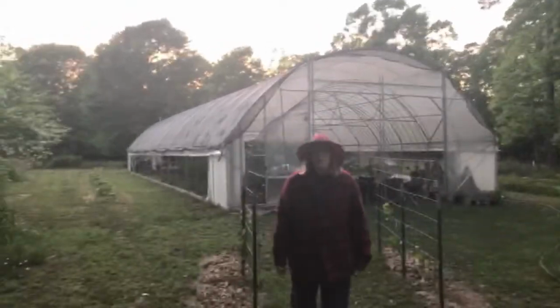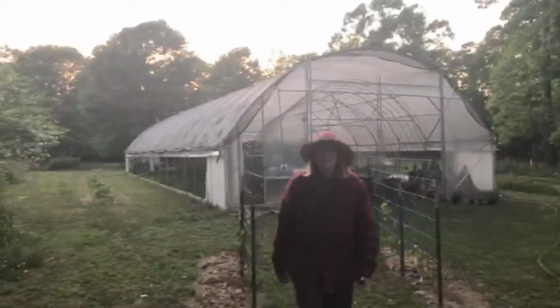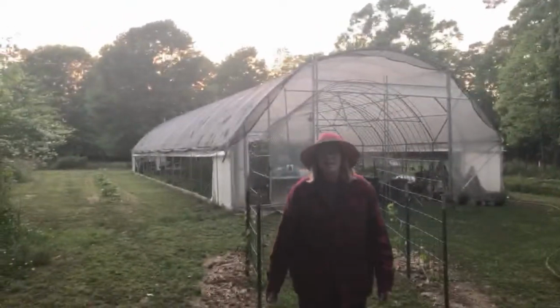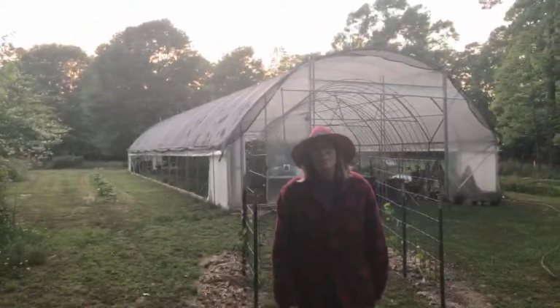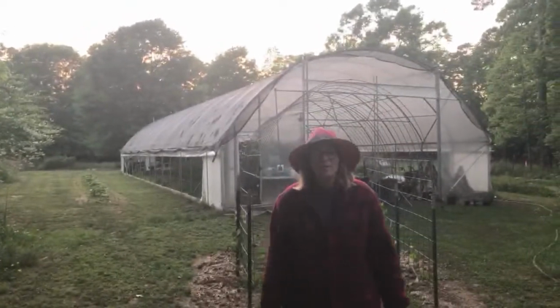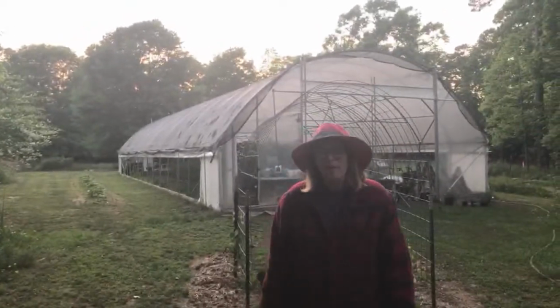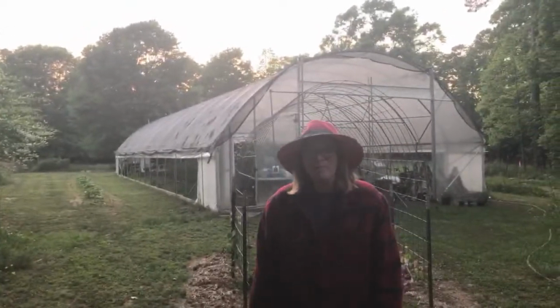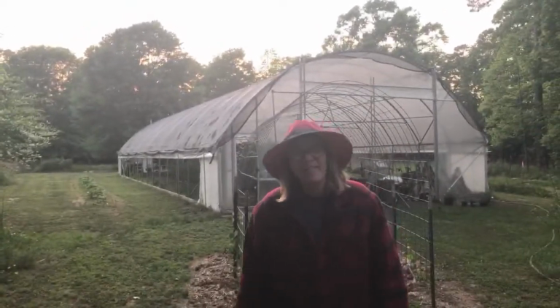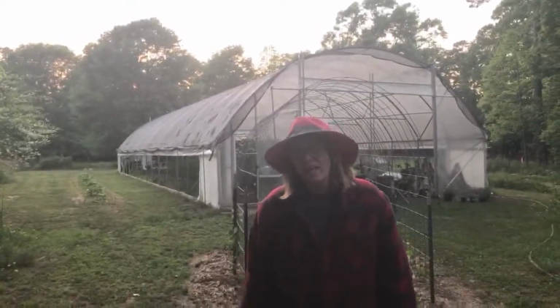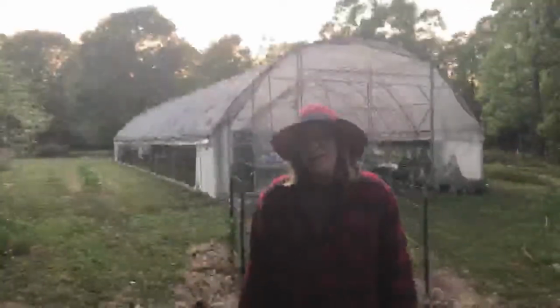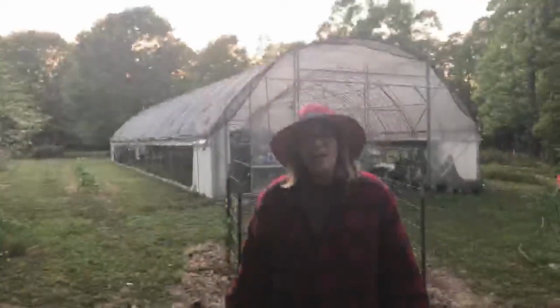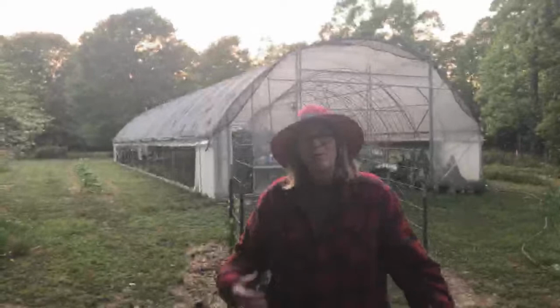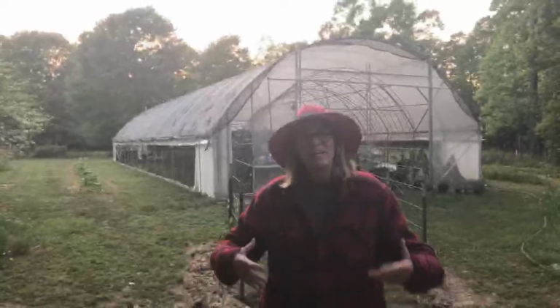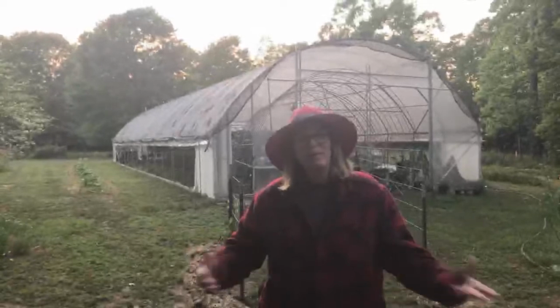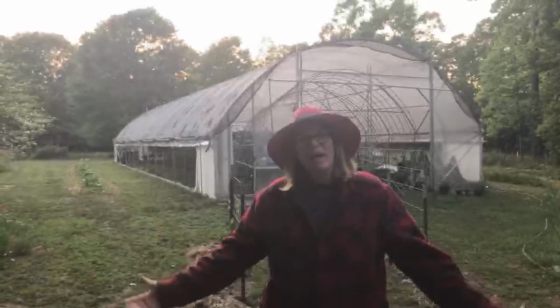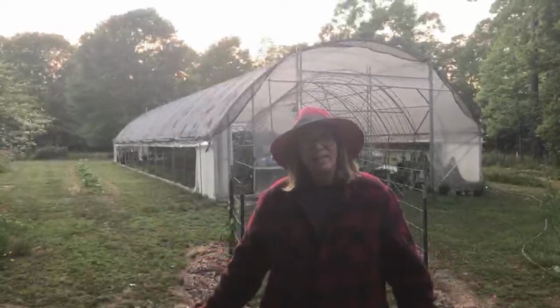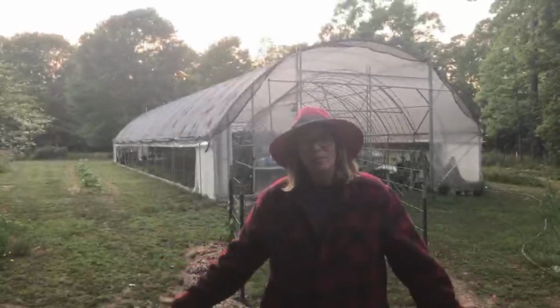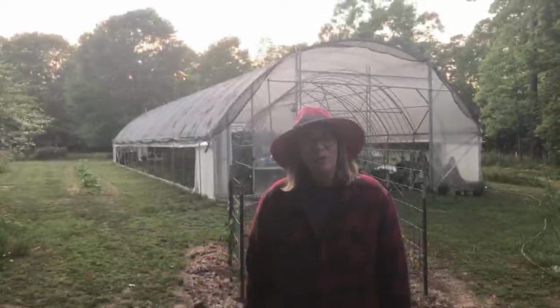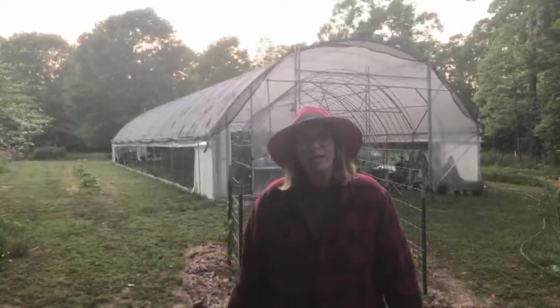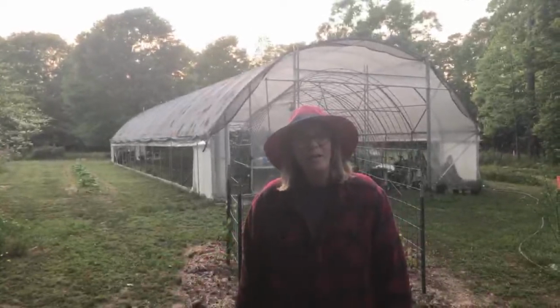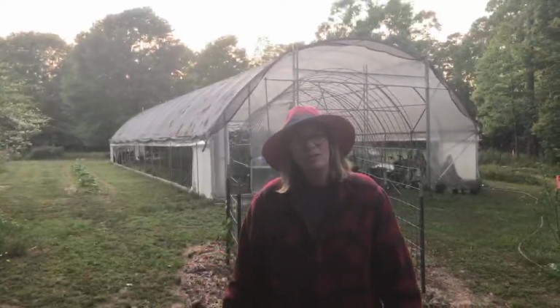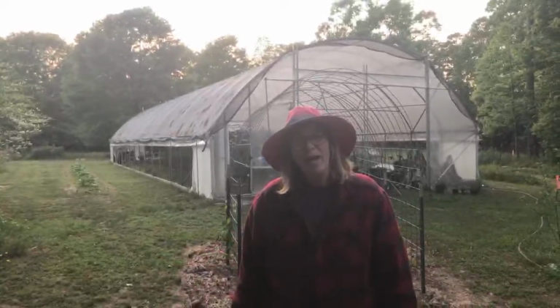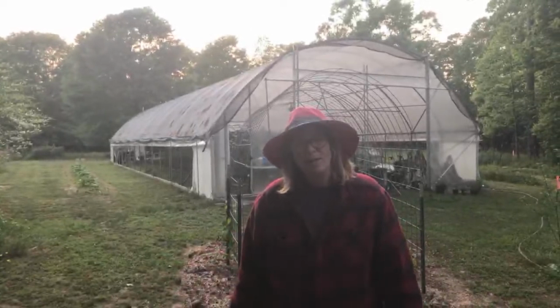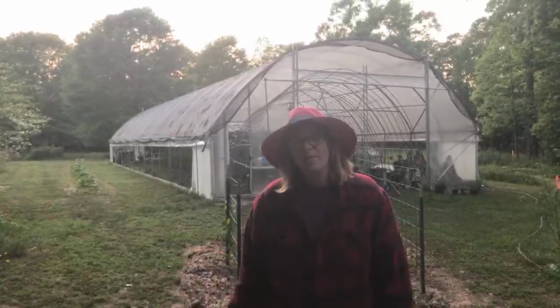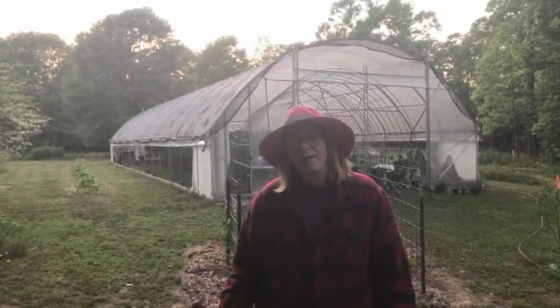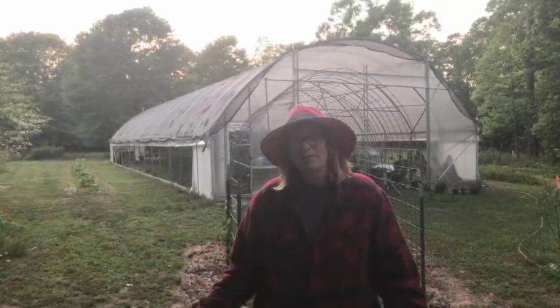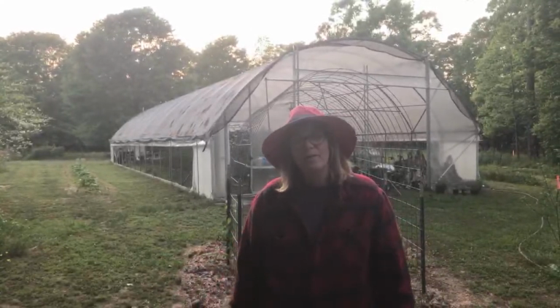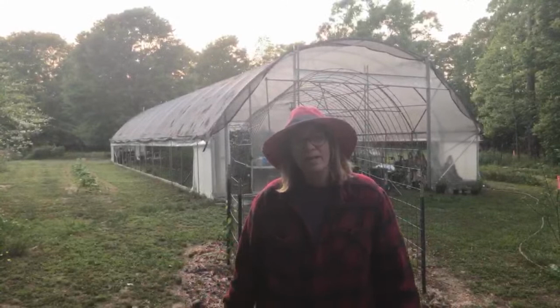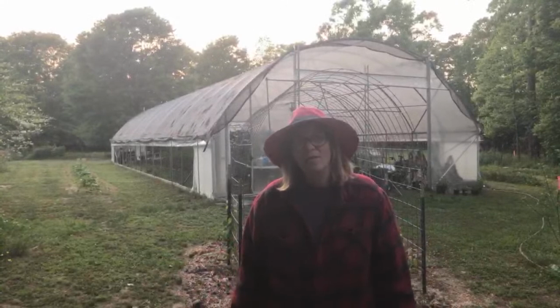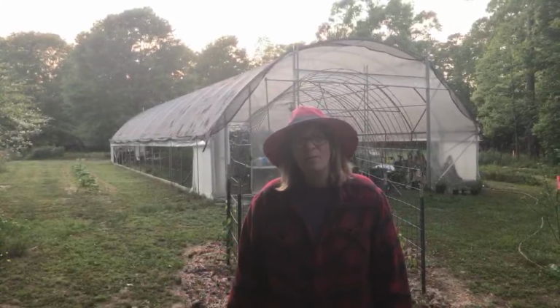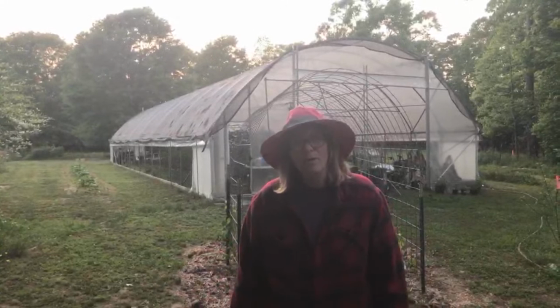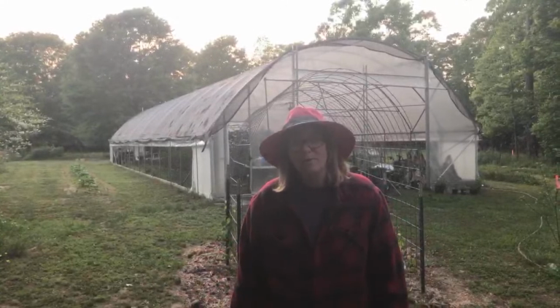Well, hello from Alderman Farms. We're going to give you a high tunnel tour, and not just the high tunnel, but the areas around the high tunnel that we've been working on.